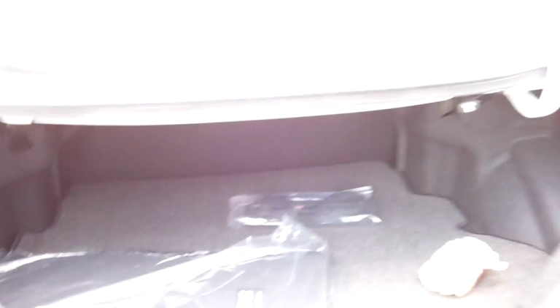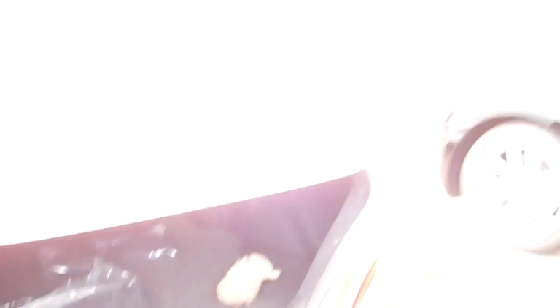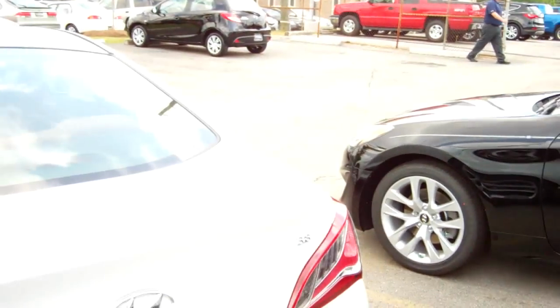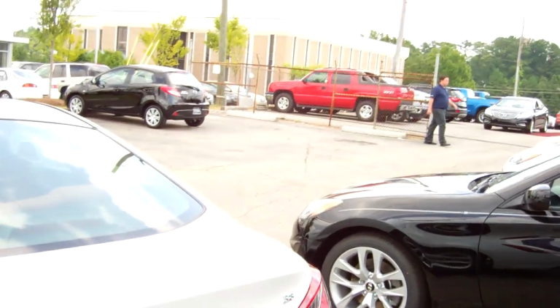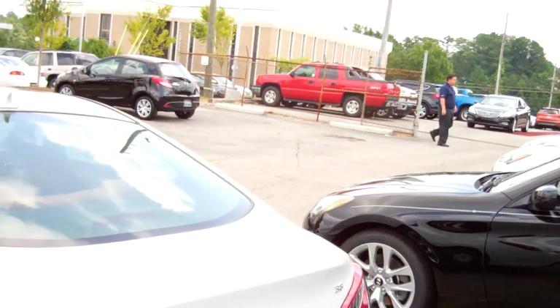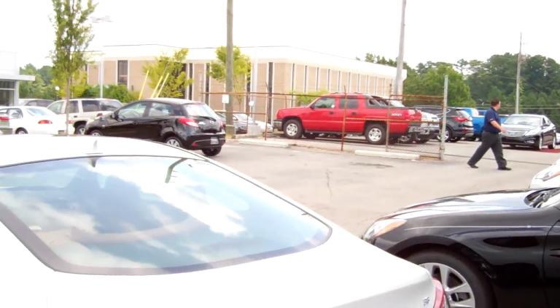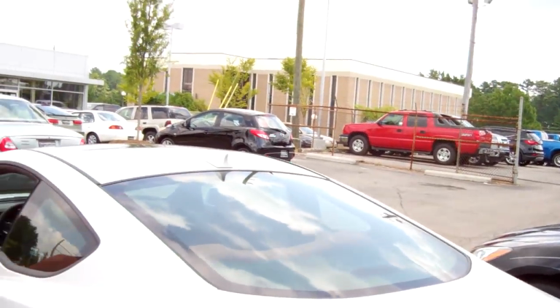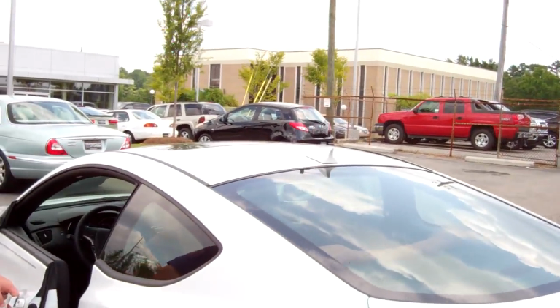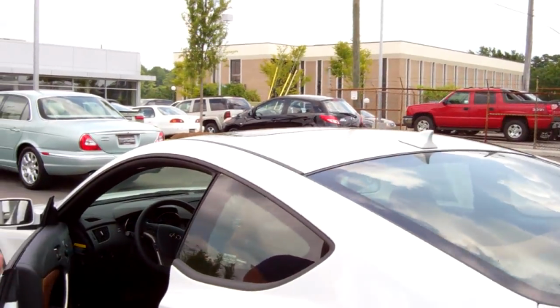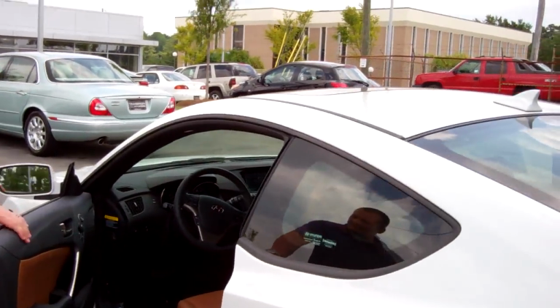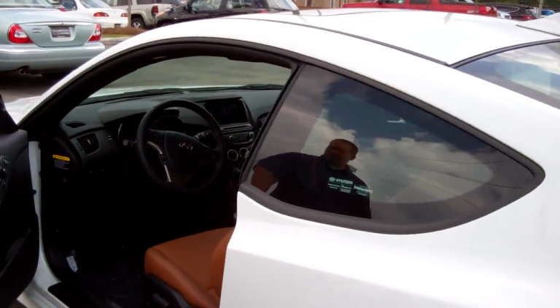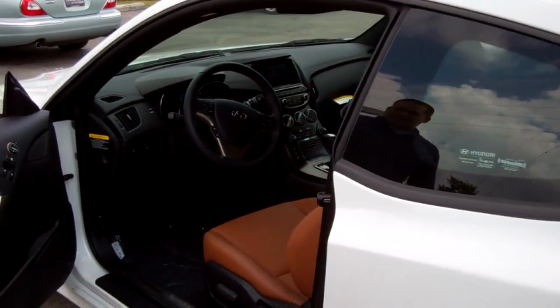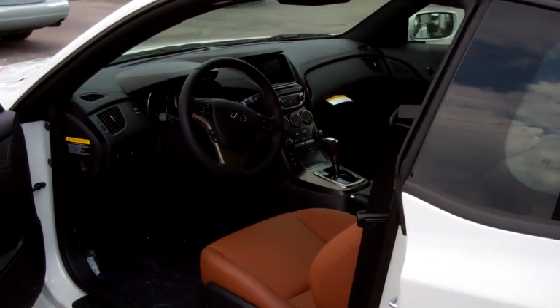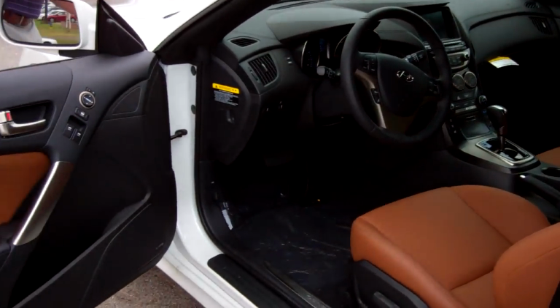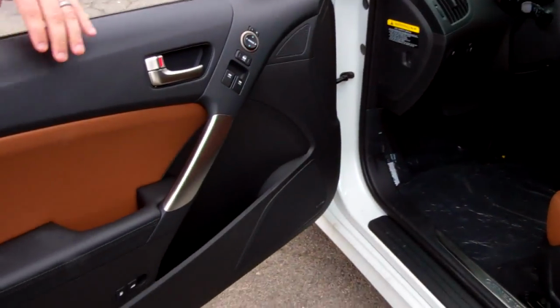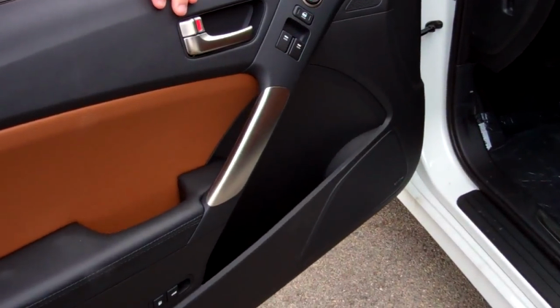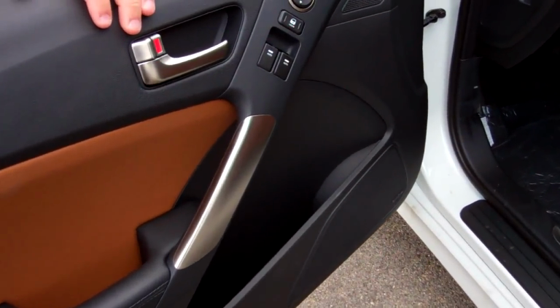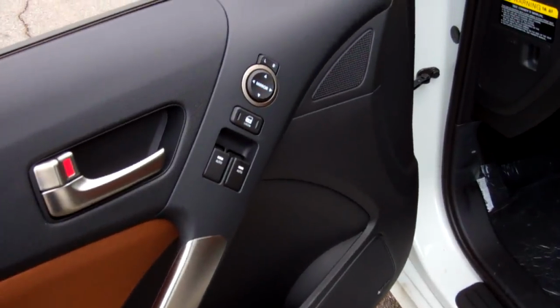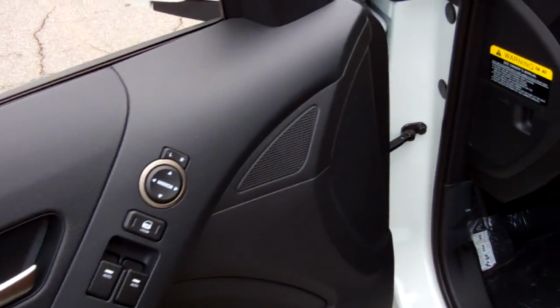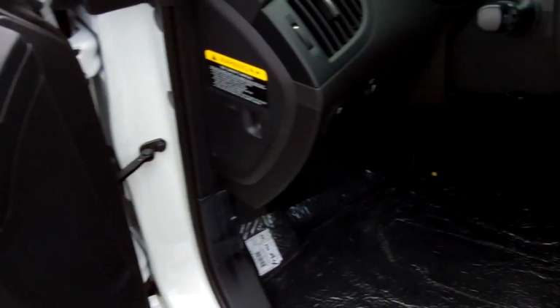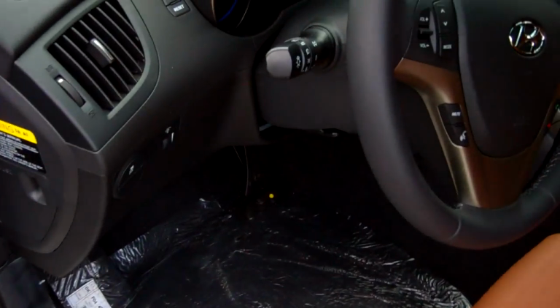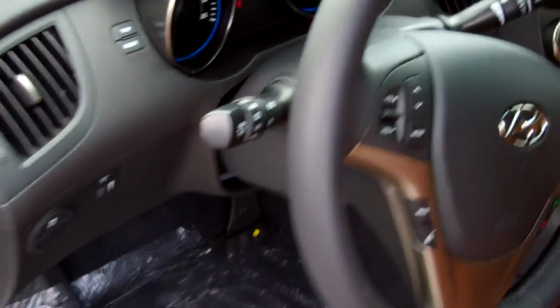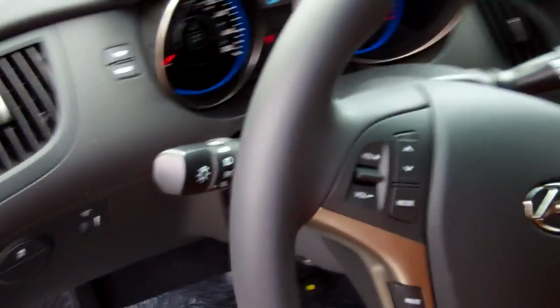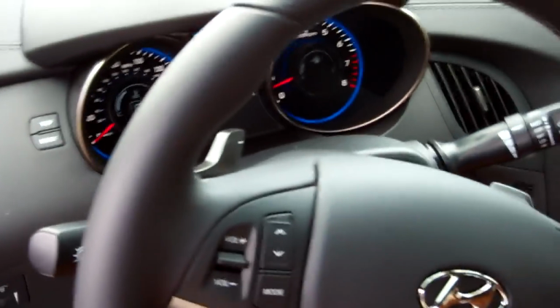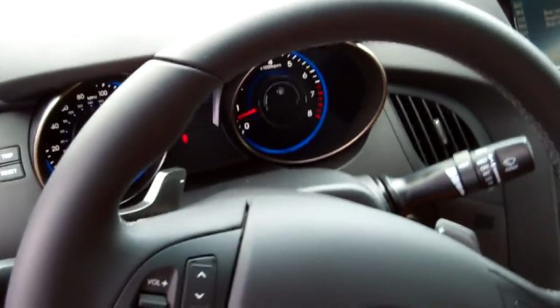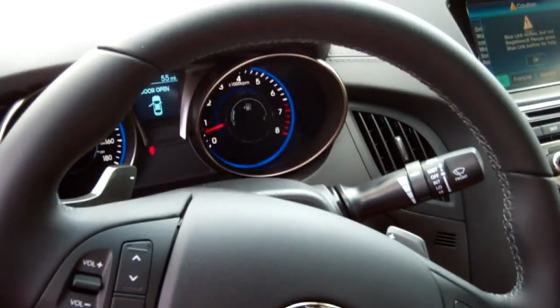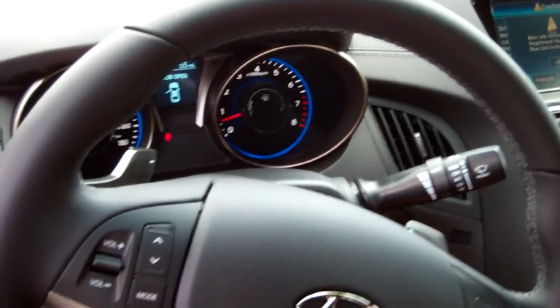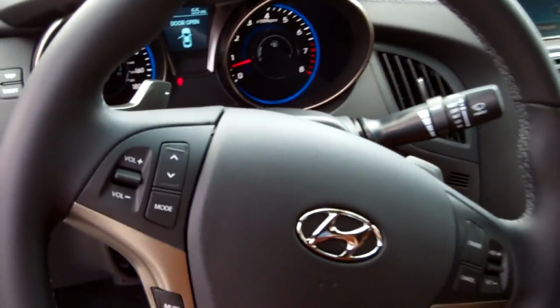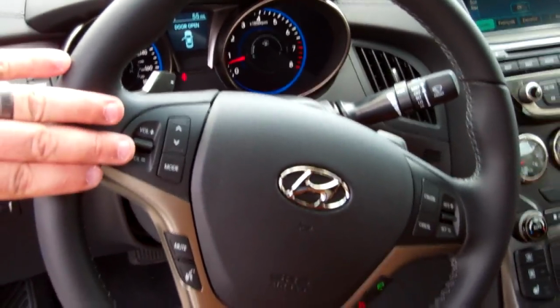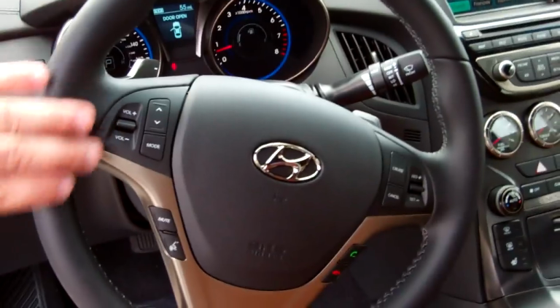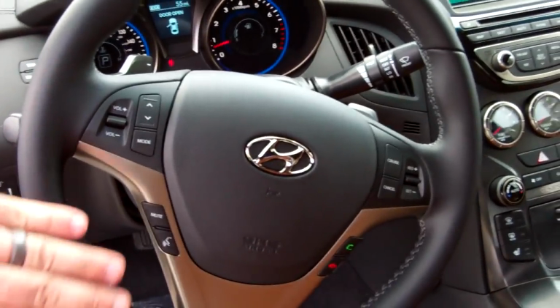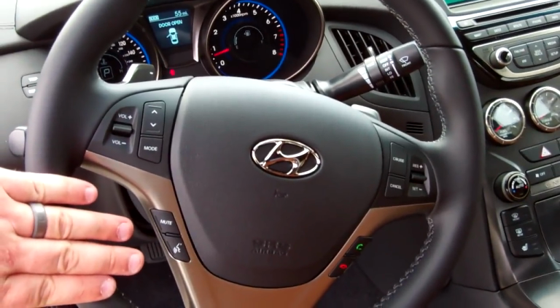Step up front here, and on the inside, you can see we have a beautiful interior color. Power windows, power door locks. For your safety and convenience on the steering wheel, we've got cruise control, radio functions, and Bluetooth.